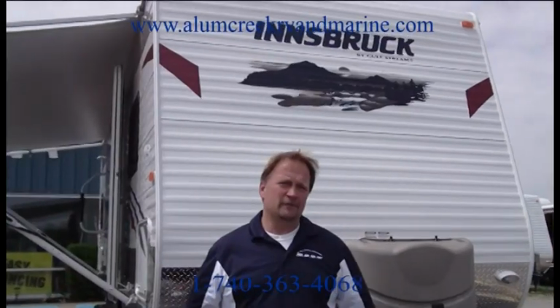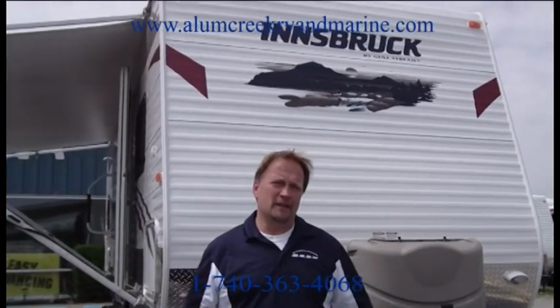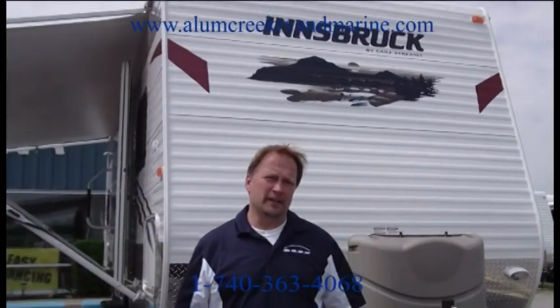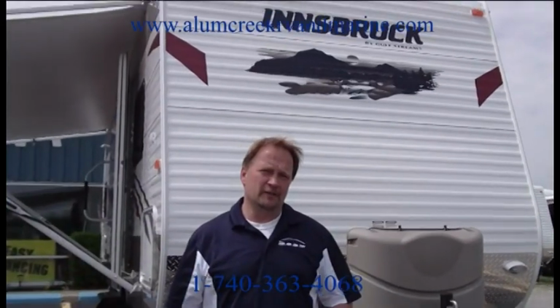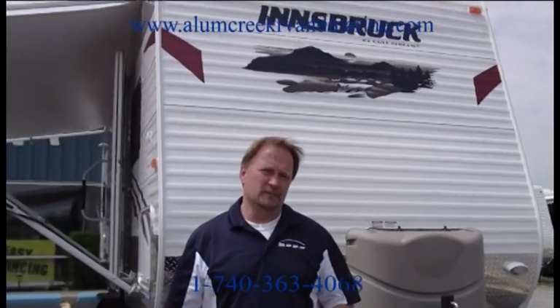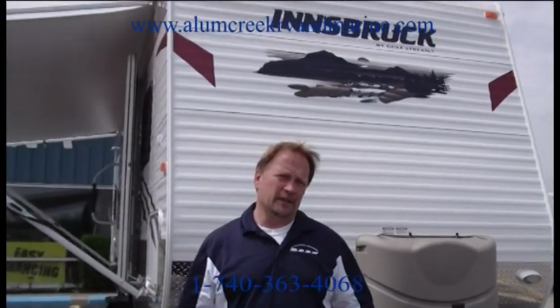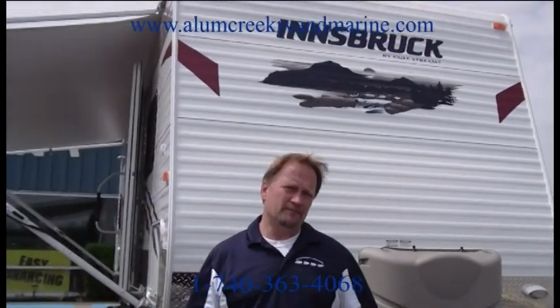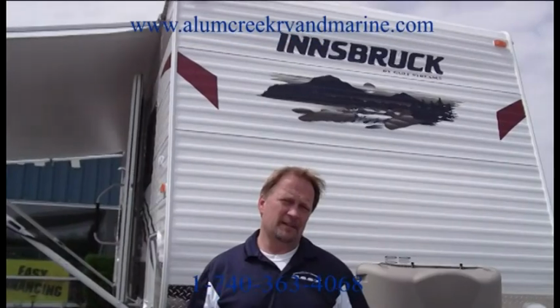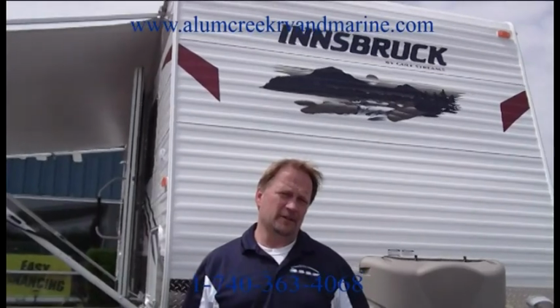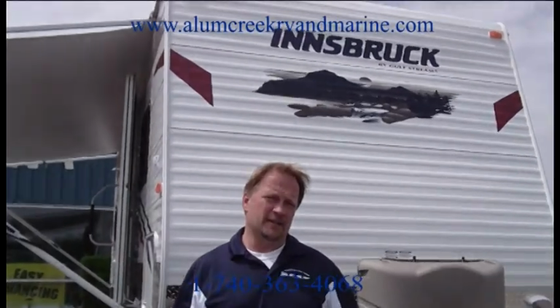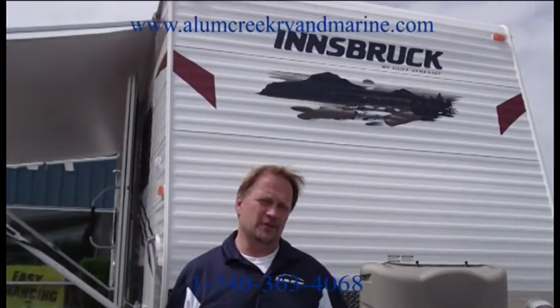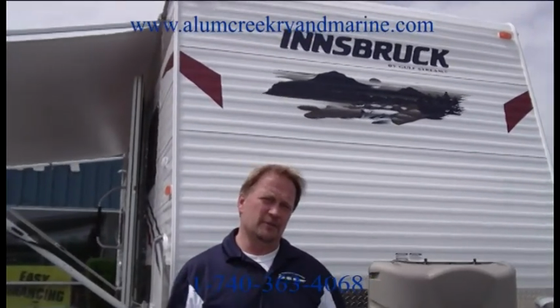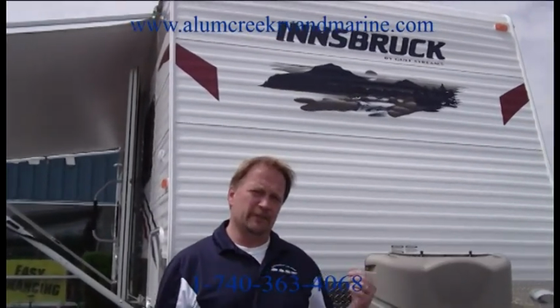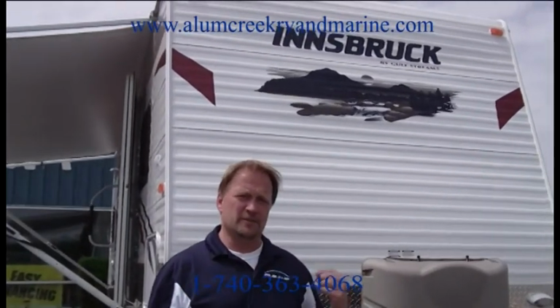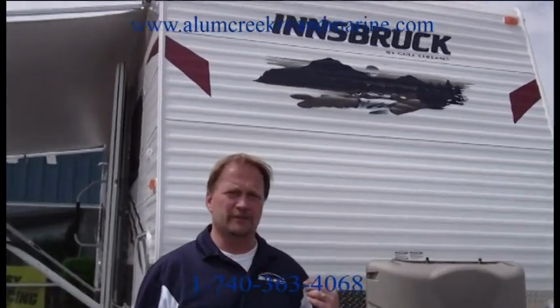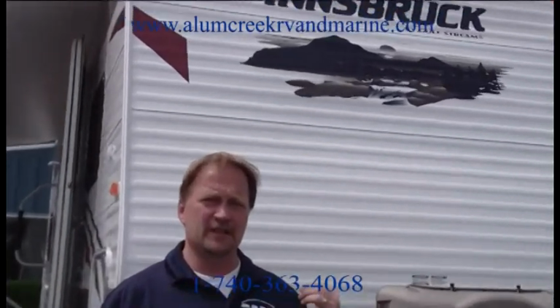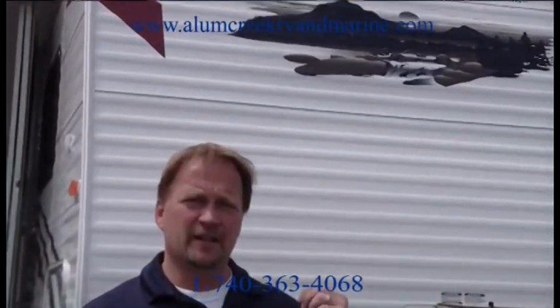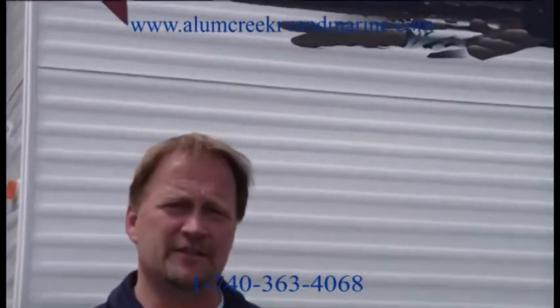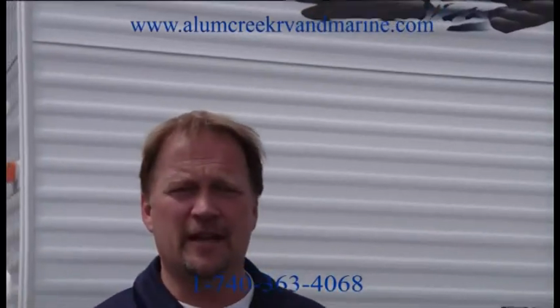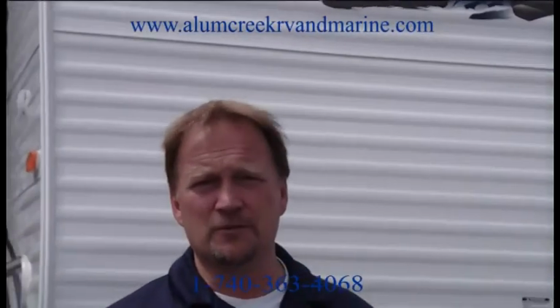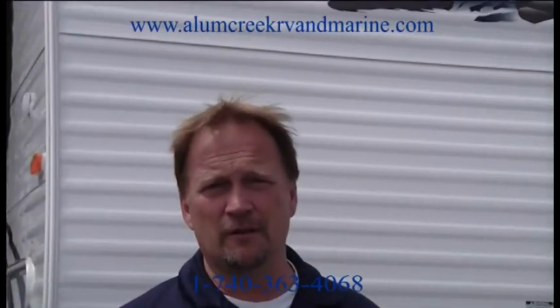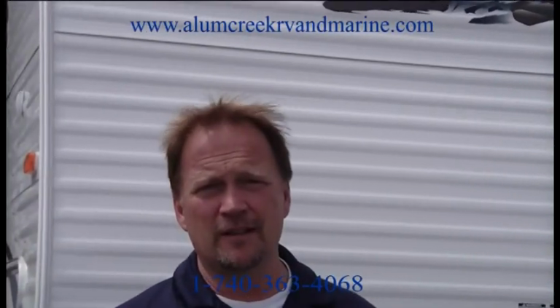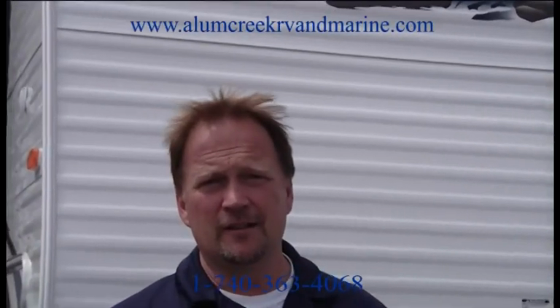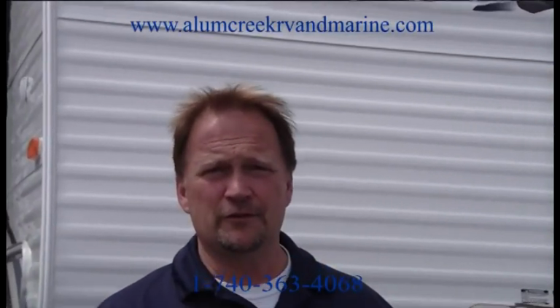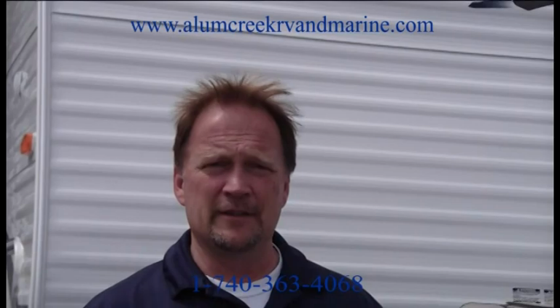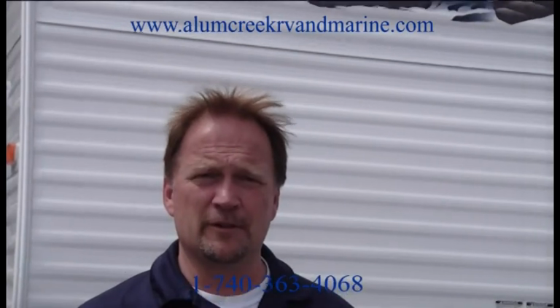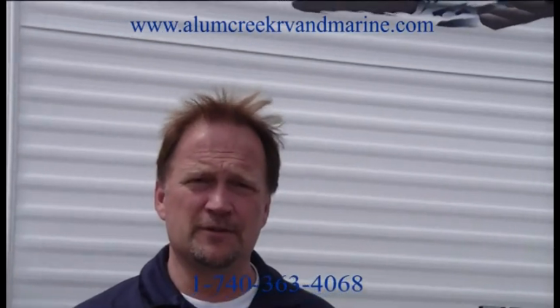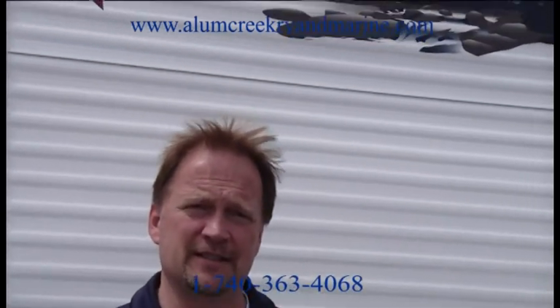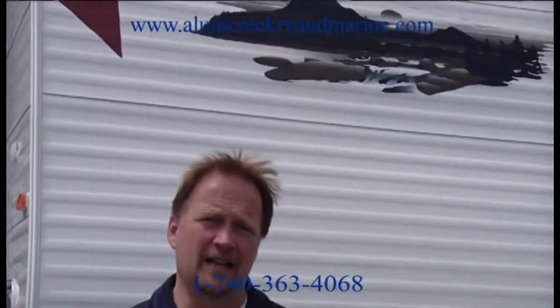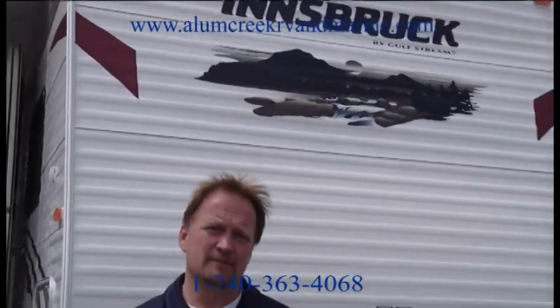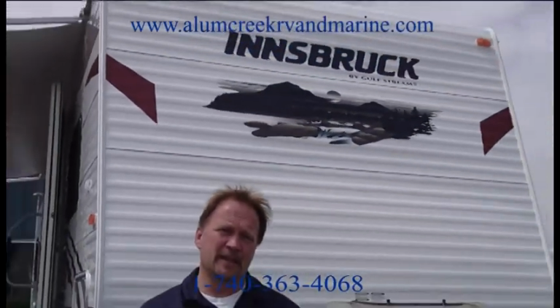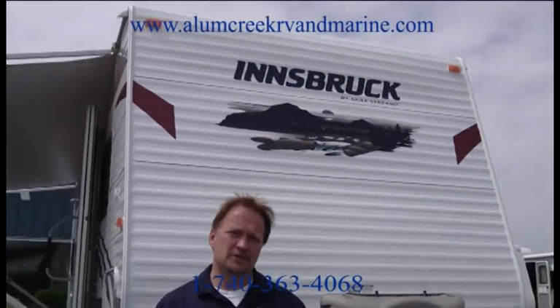I'm Mike from Allen Creek RV and Marine, and I'm here today to show you the features and benefits of this 2012 Gulfstream Ennsbruck 269BH.